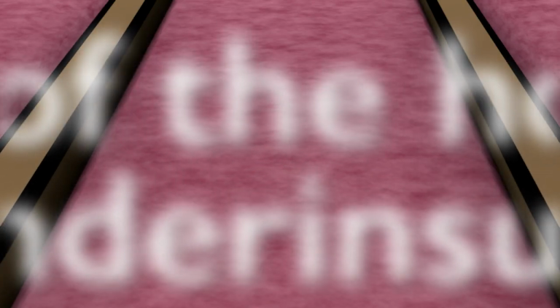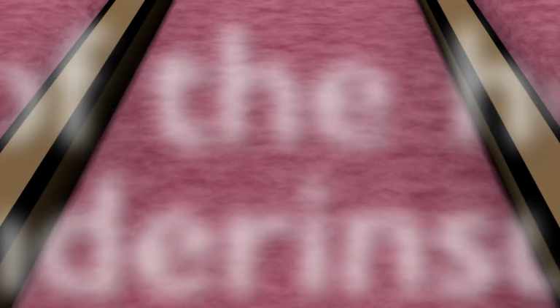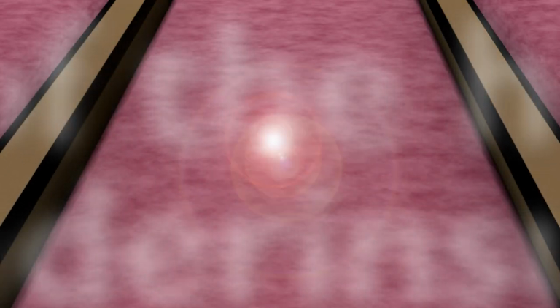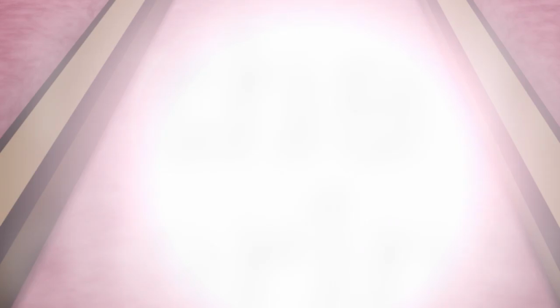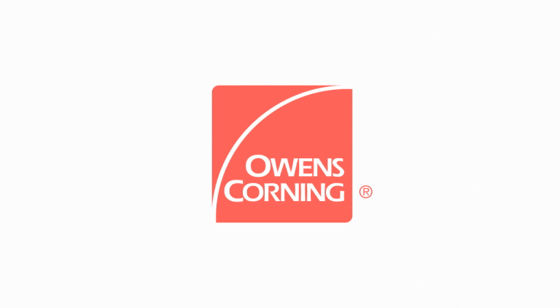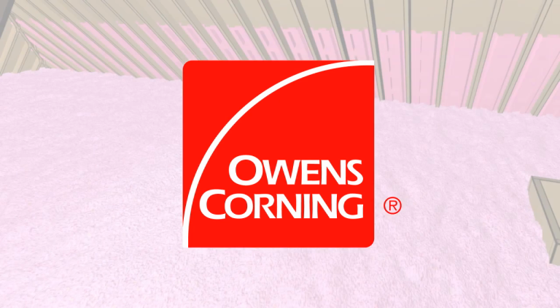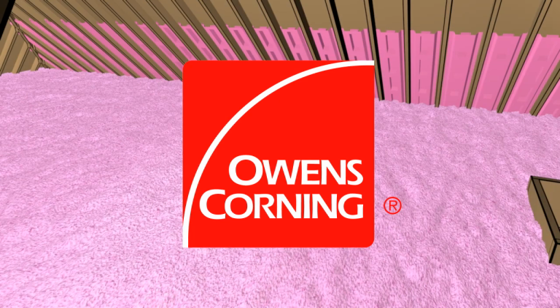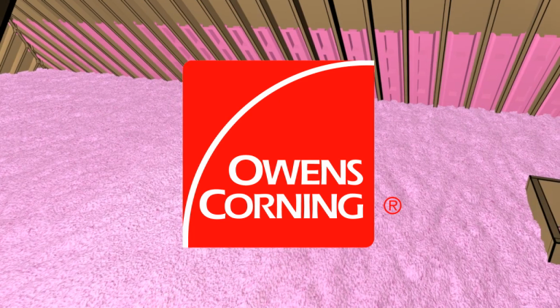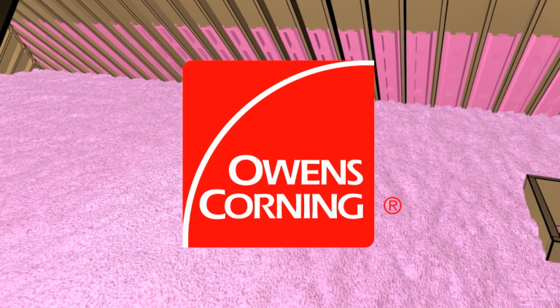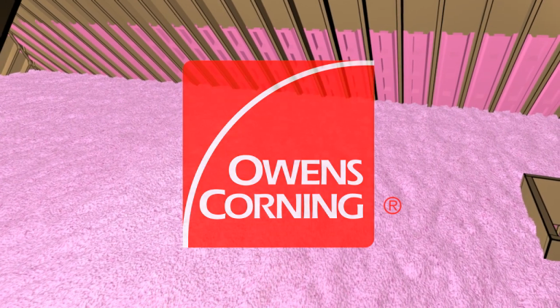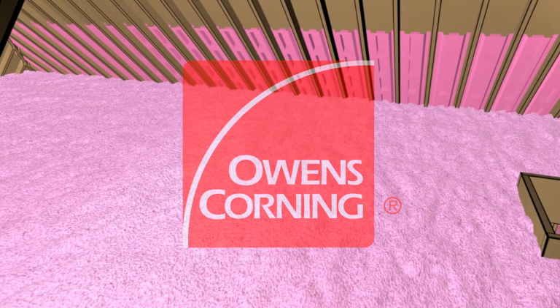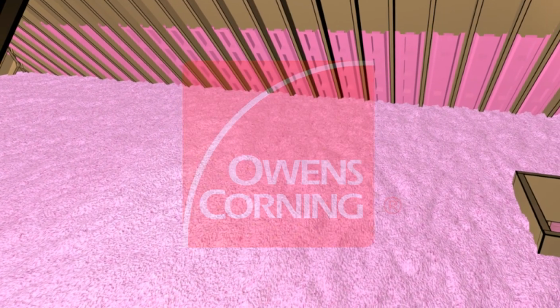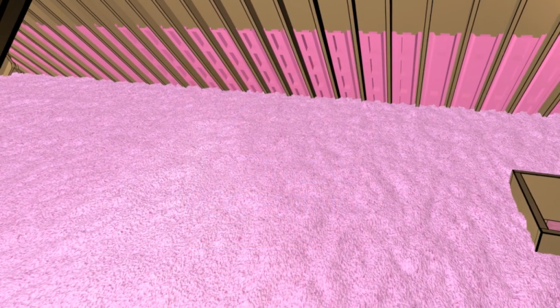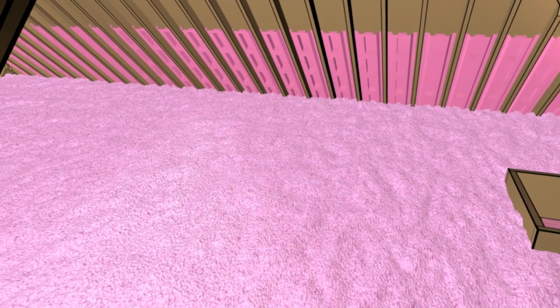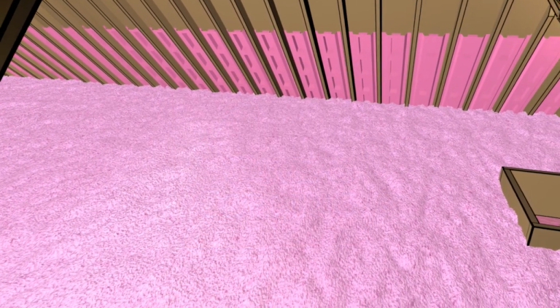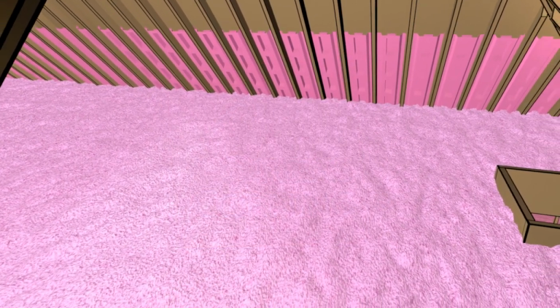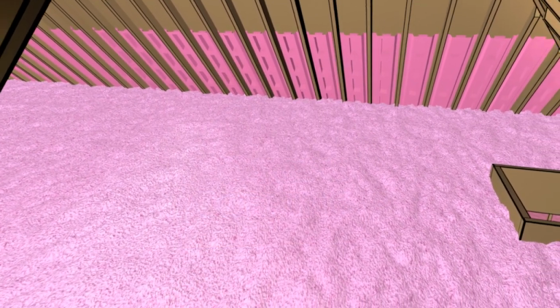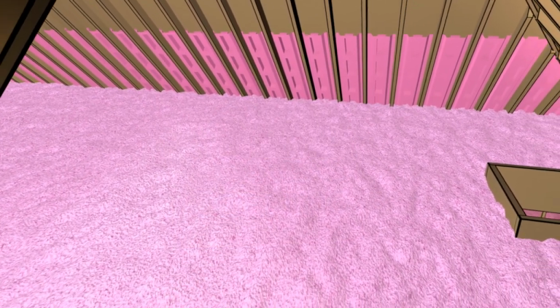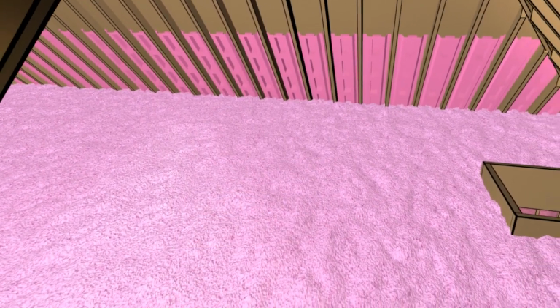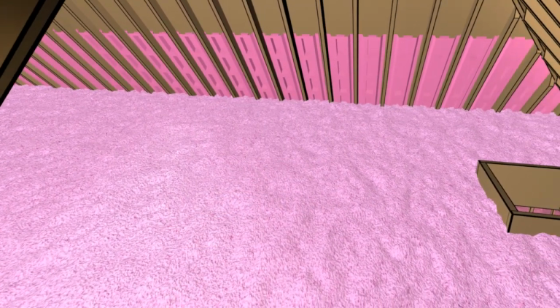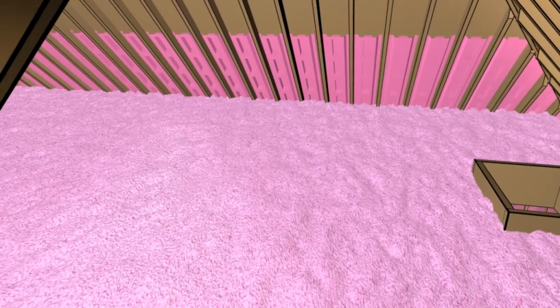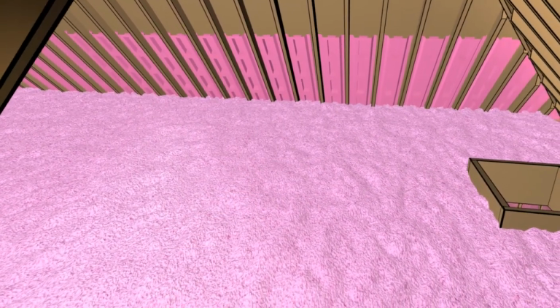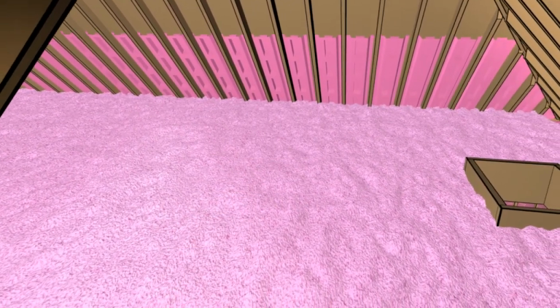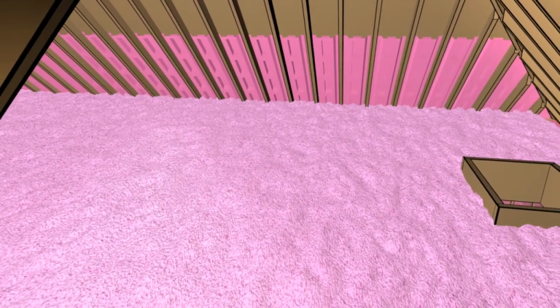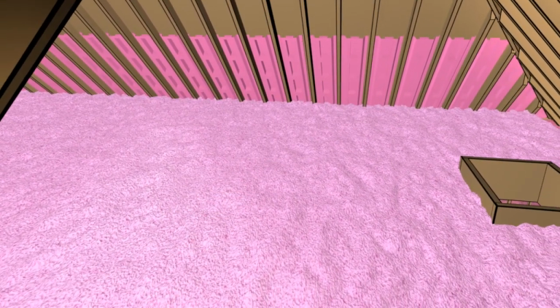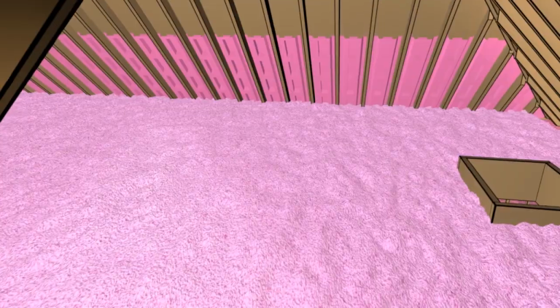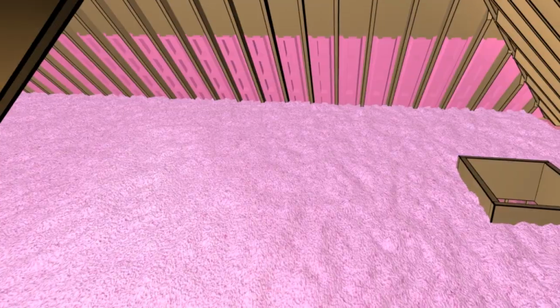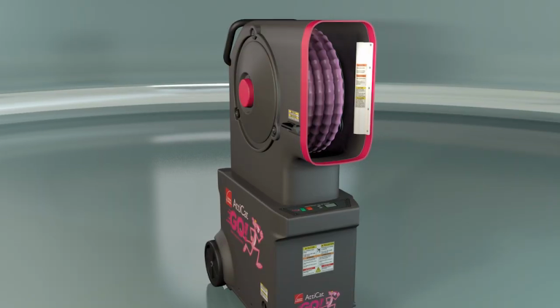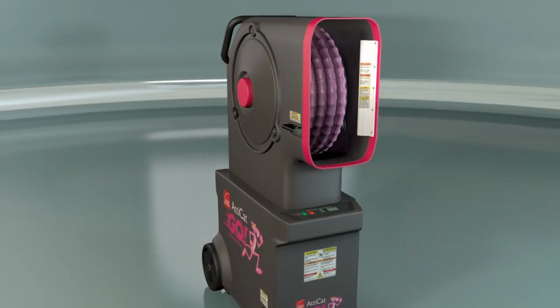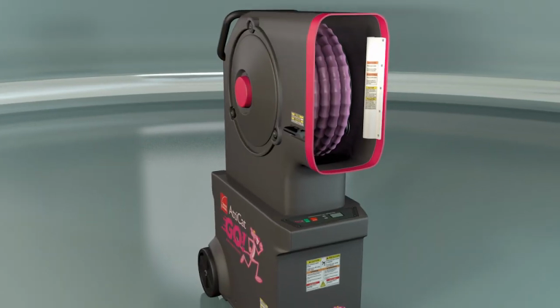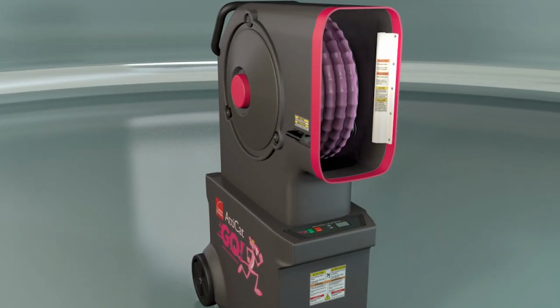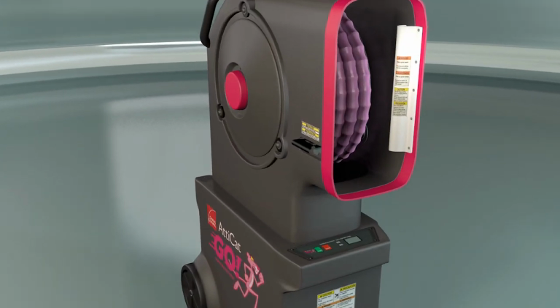As an industry leader, Owens Corning has a solution to help you easily obtain home comfort in a few hours with the new Attic Hat Go system.